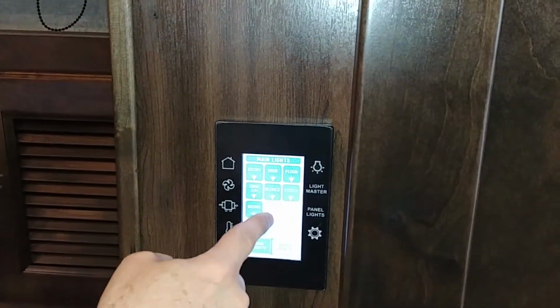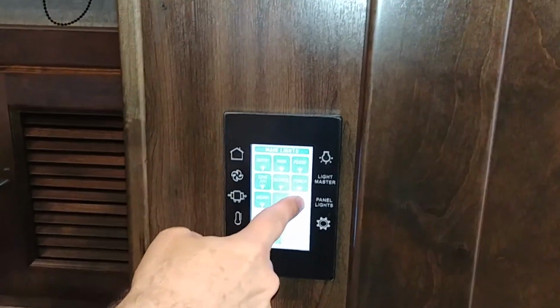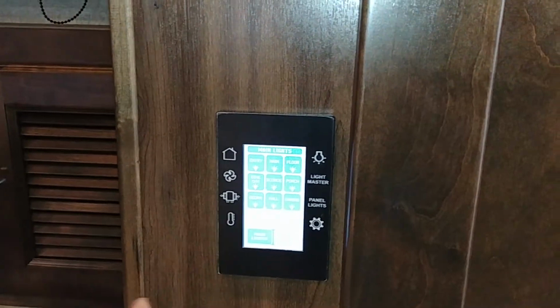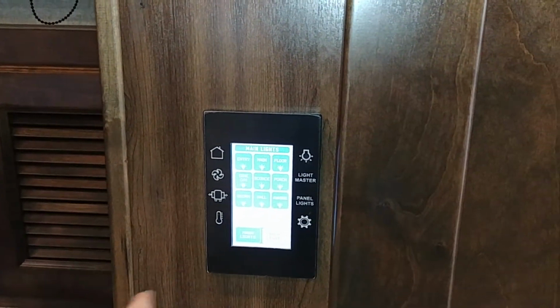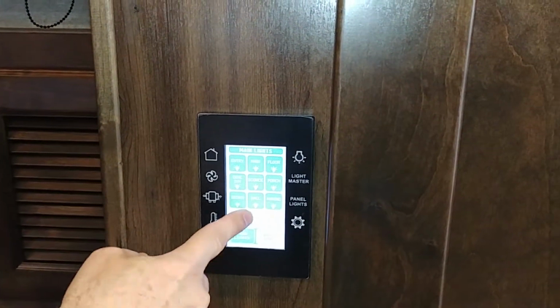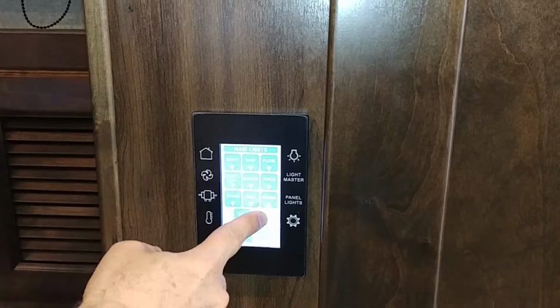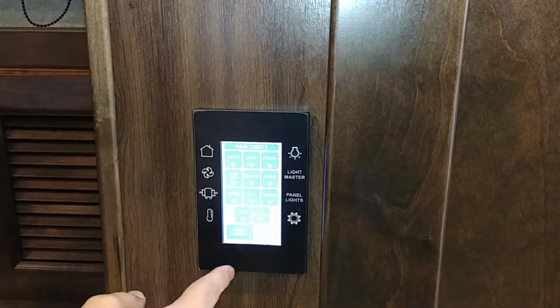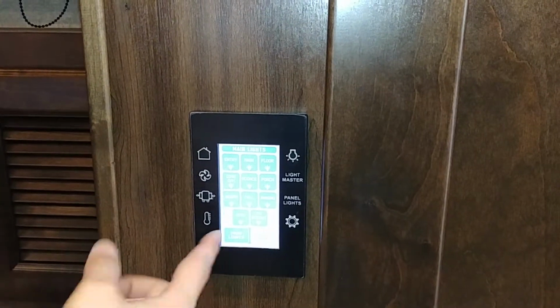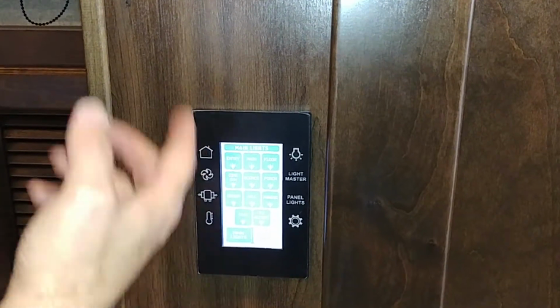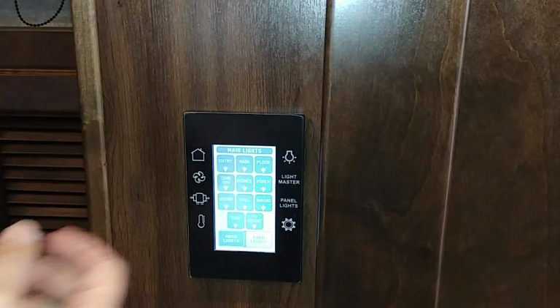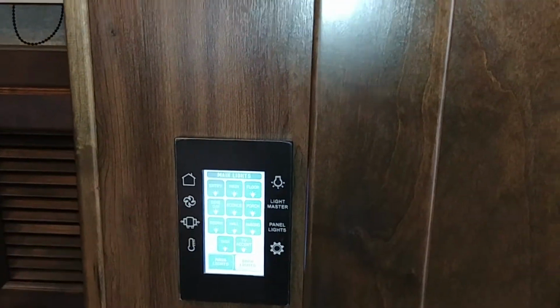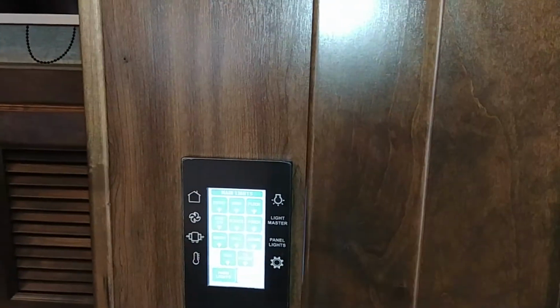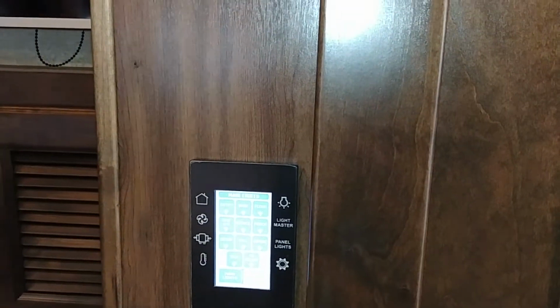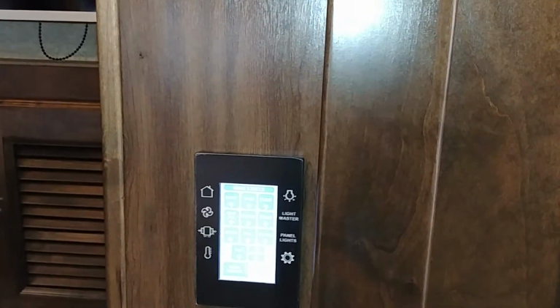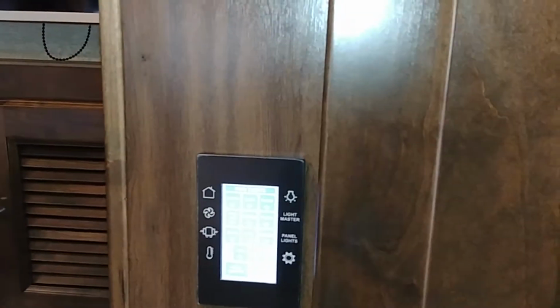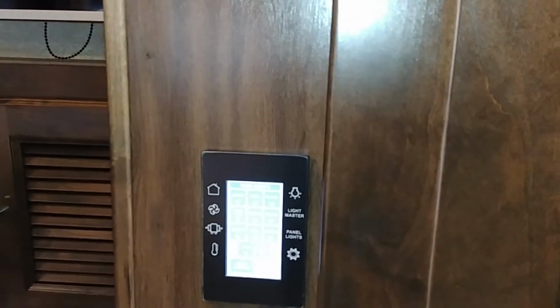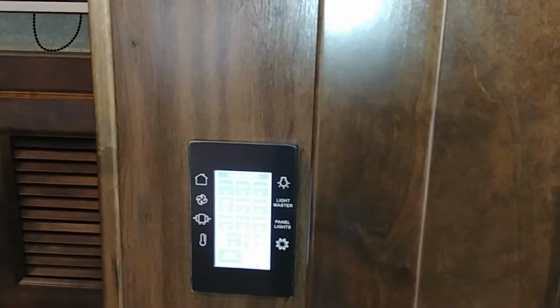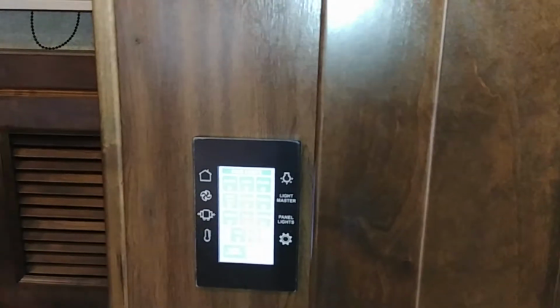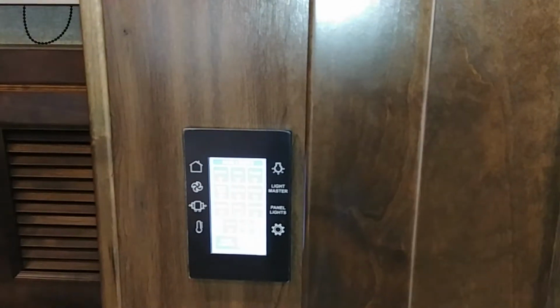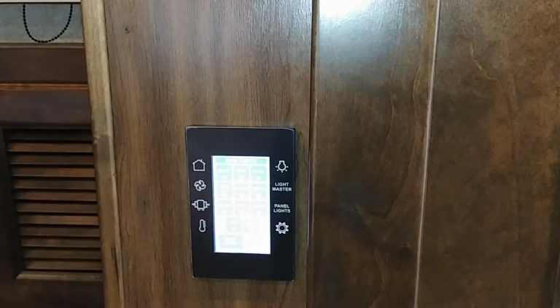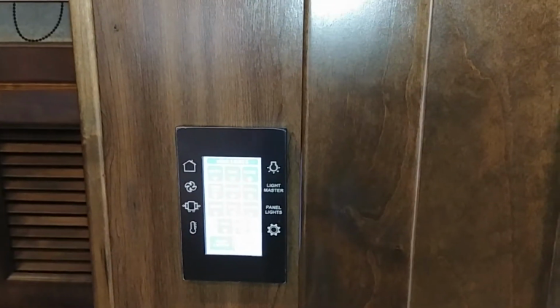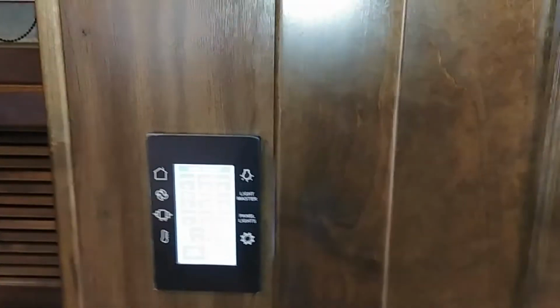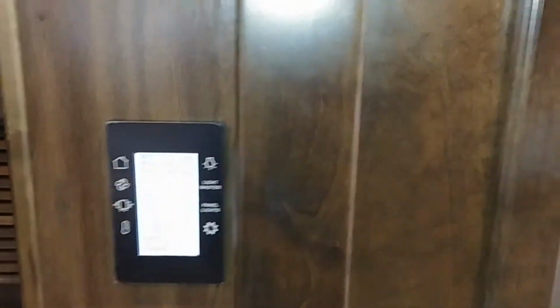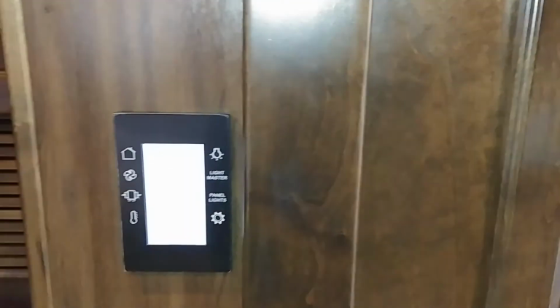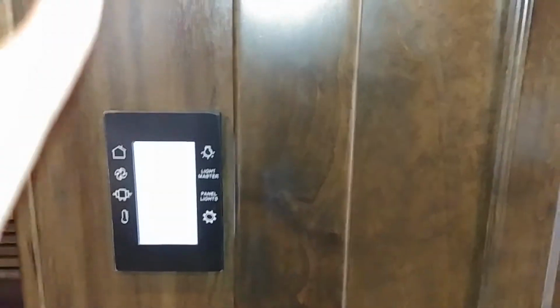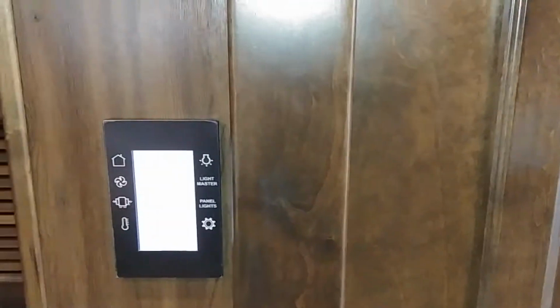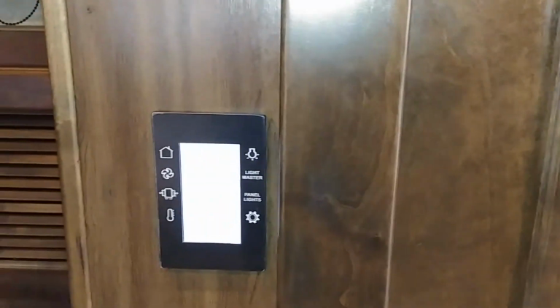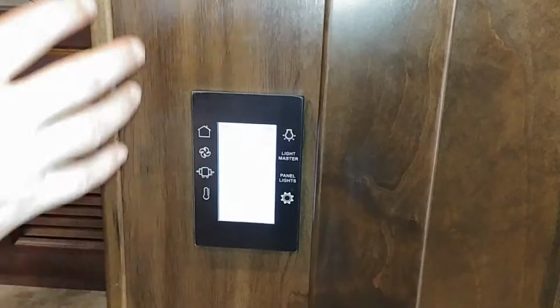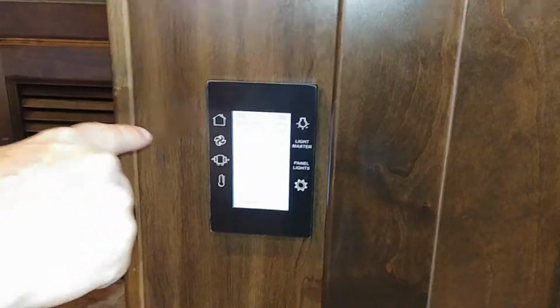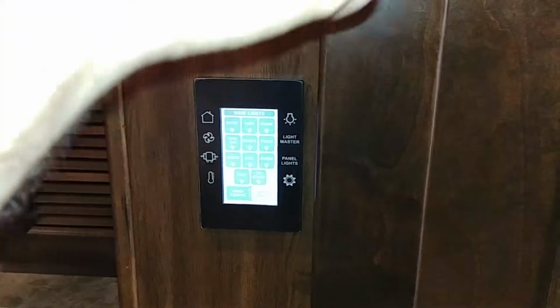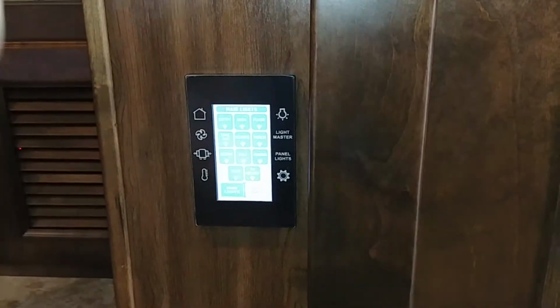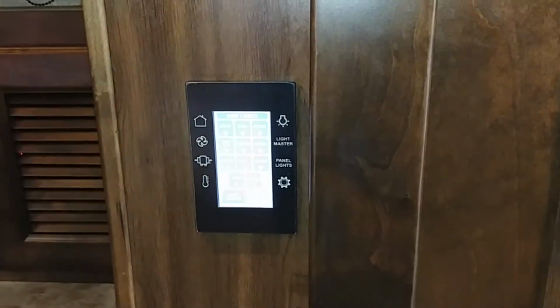For lights, you've got a lot of them. Dark means it's on. You've got bedroom, entry, main floor overhead, sconce, porch, task light, TV, and accent — those are all the main lights. There are other places in the coach to turn on many of these lights from other pads, but this panel groups them all in one place.